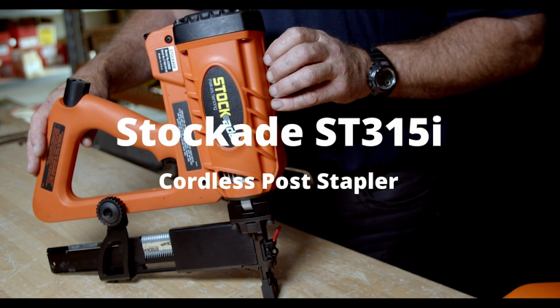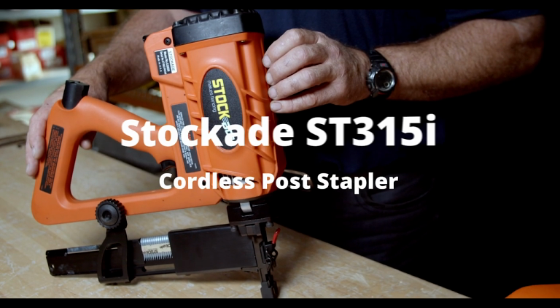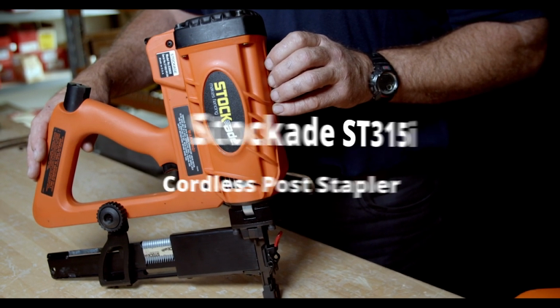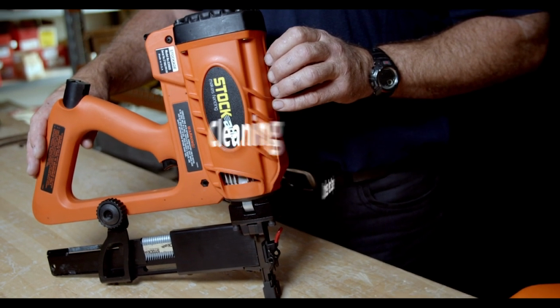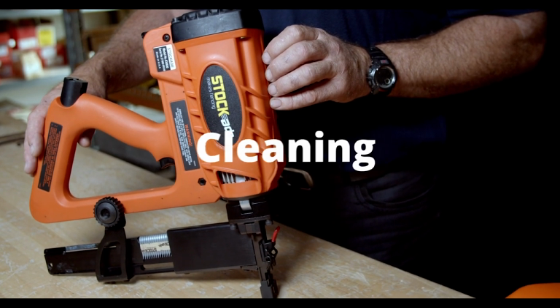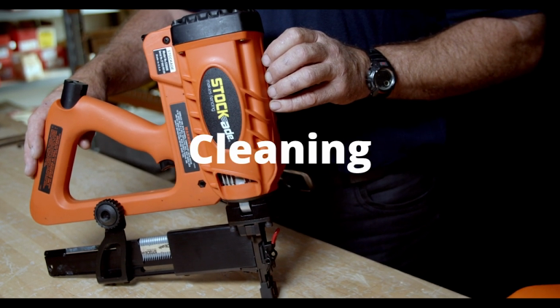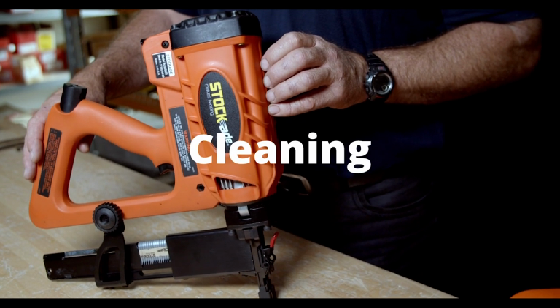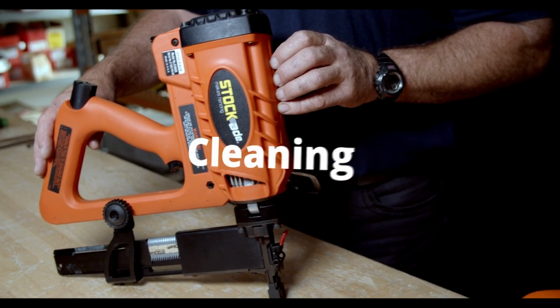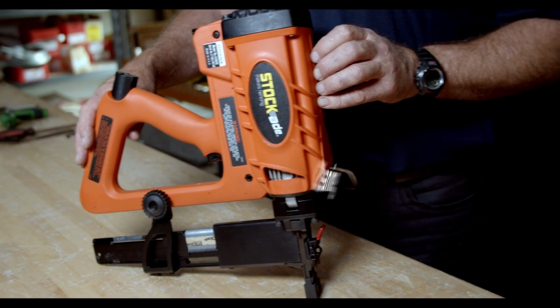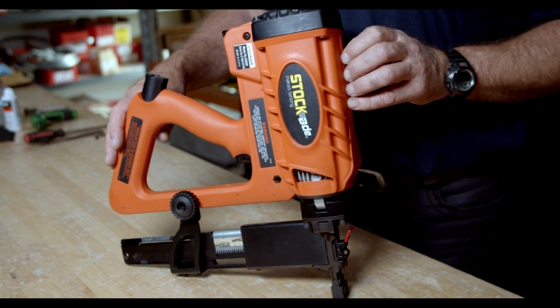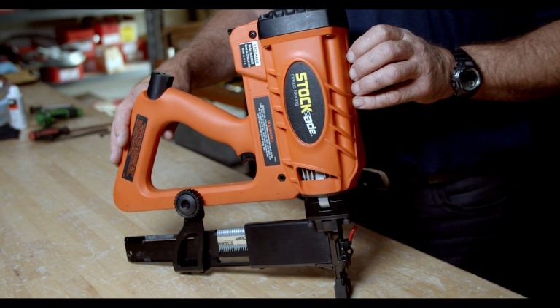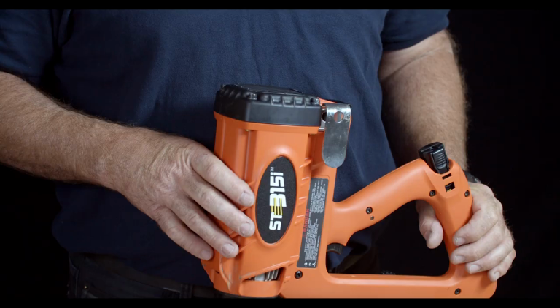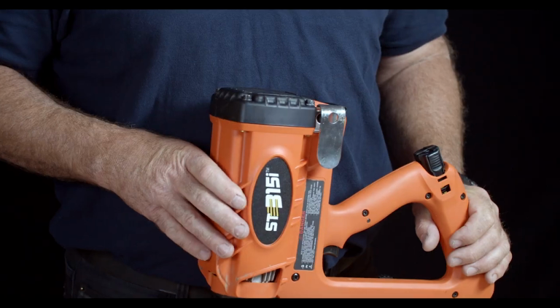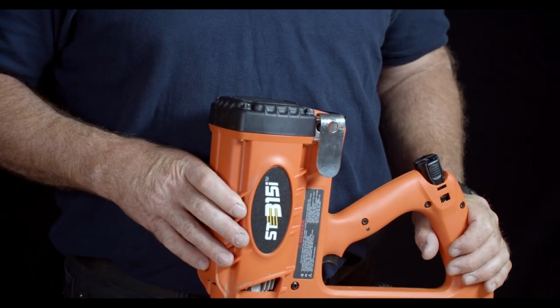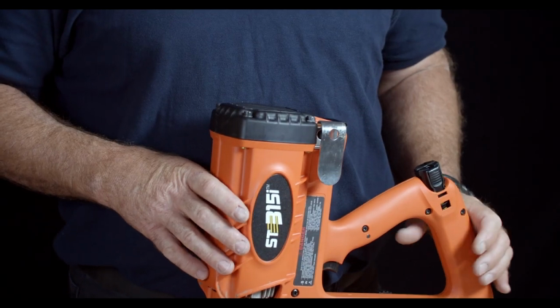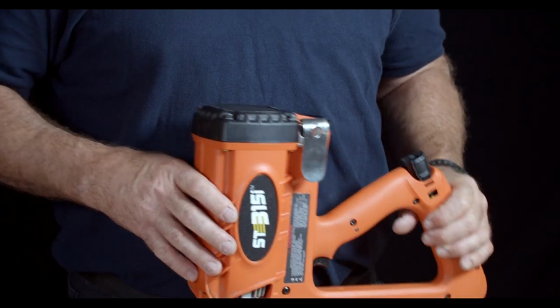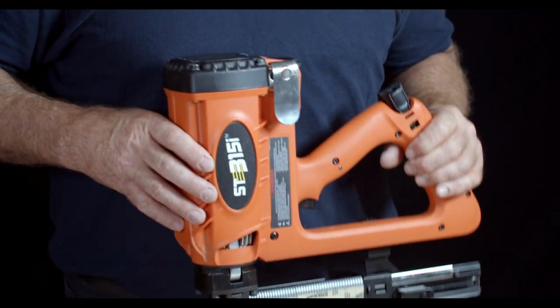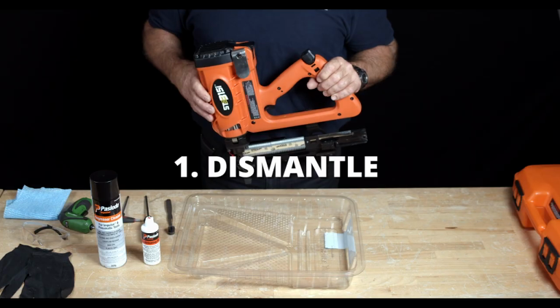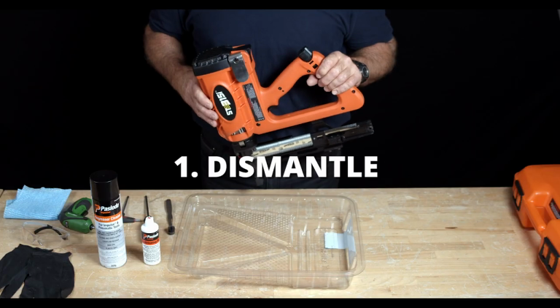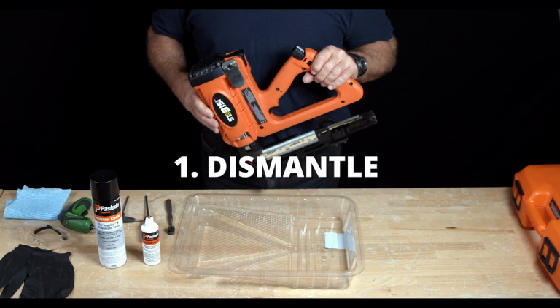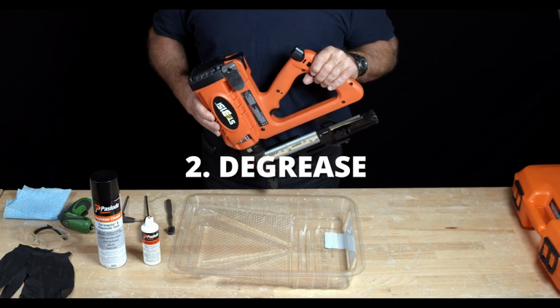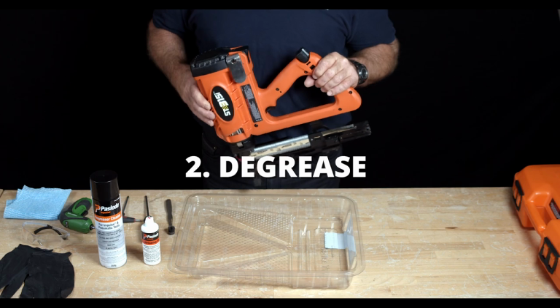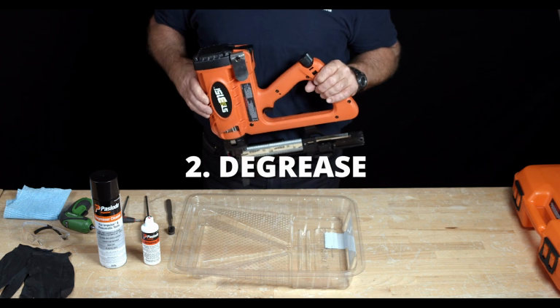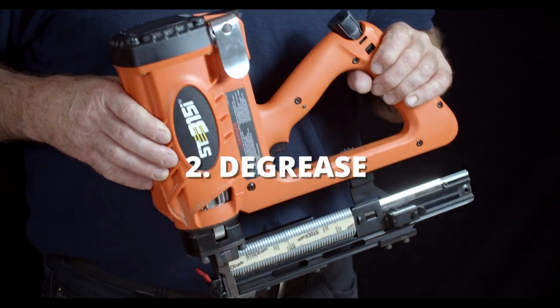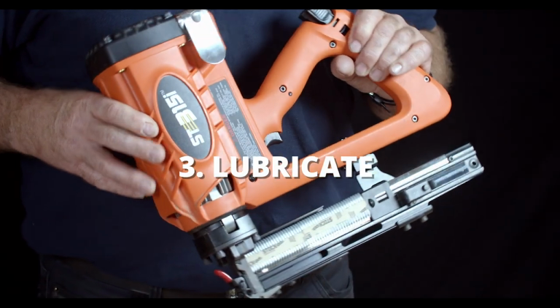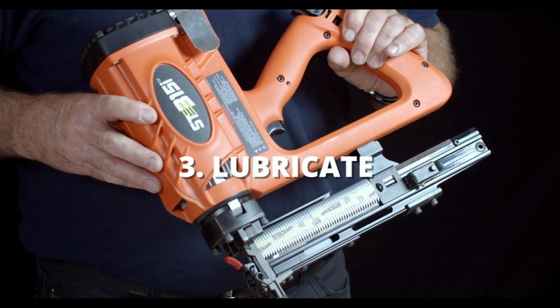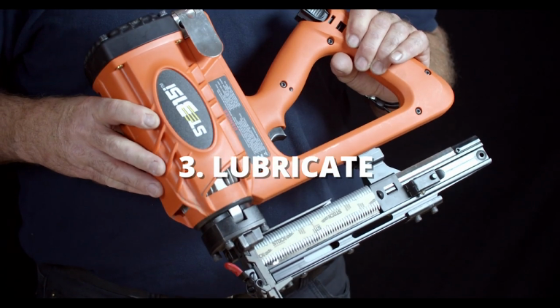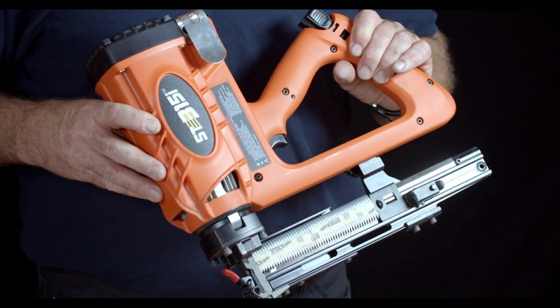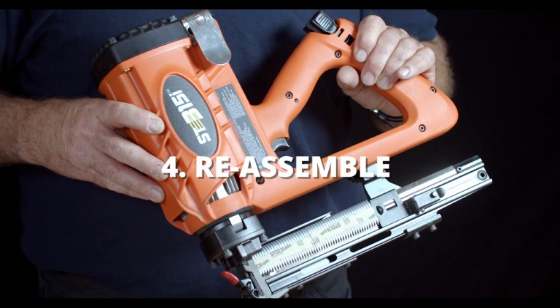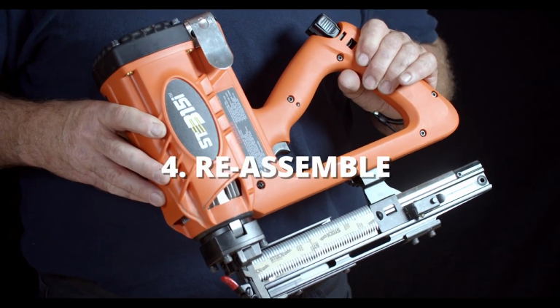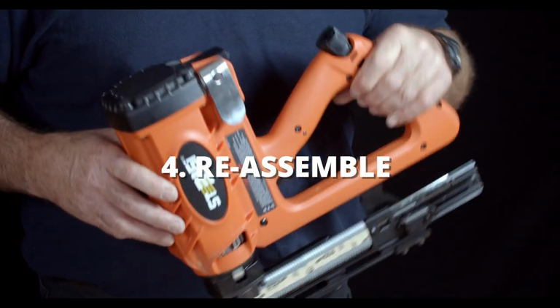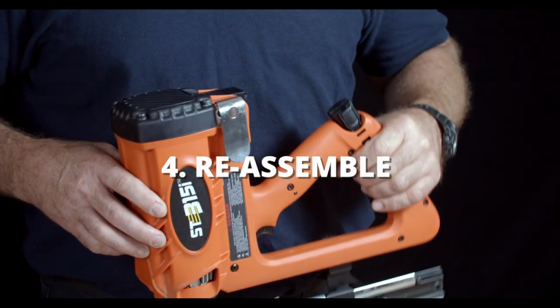Welcome to the Stockade 315 cordless staple cleaning video. There are four steps in the process: we're going to dismantle the tool, degrease the tool, lubricate the tool, and then assemble the tool back together.